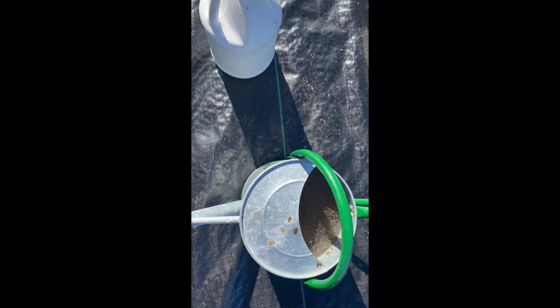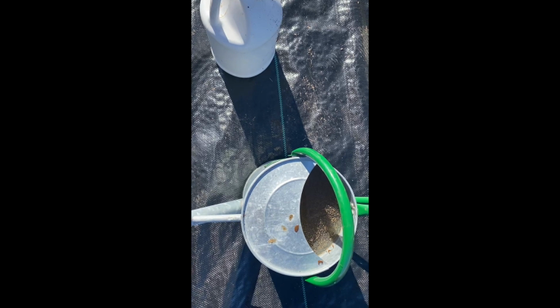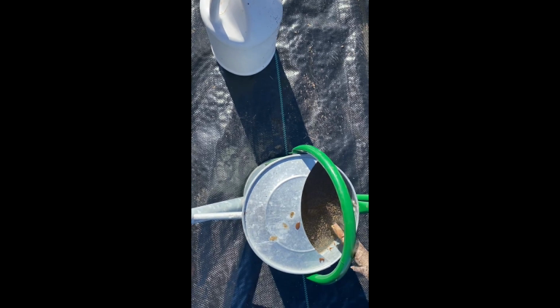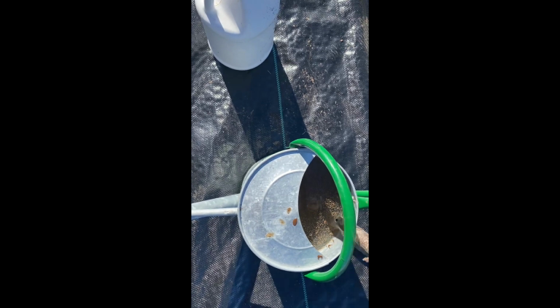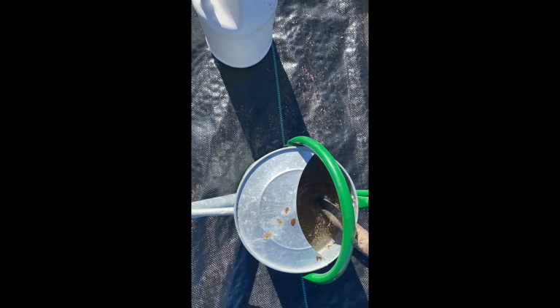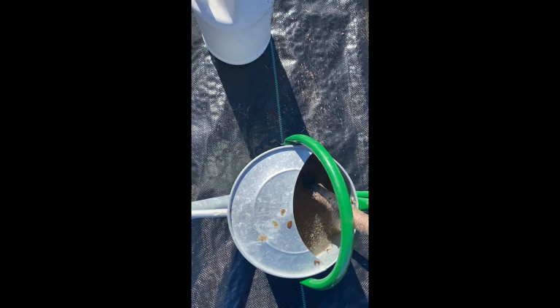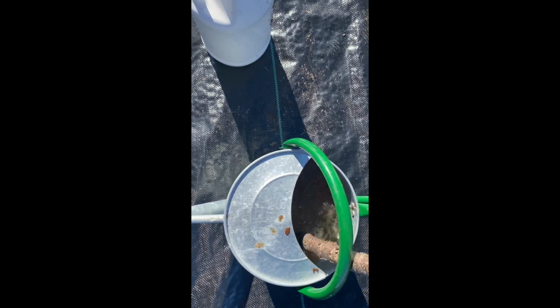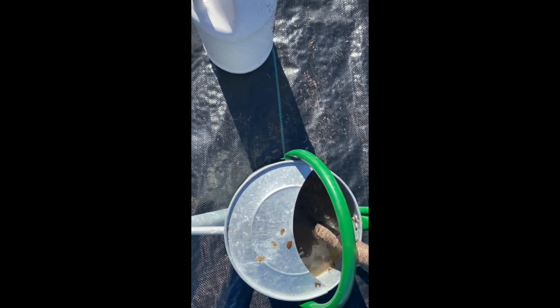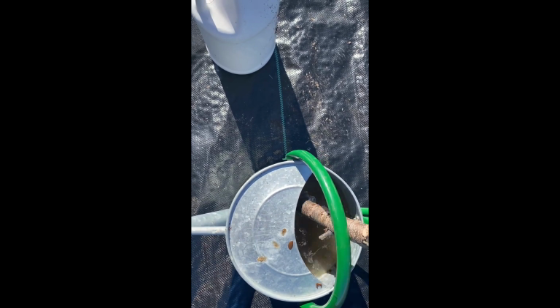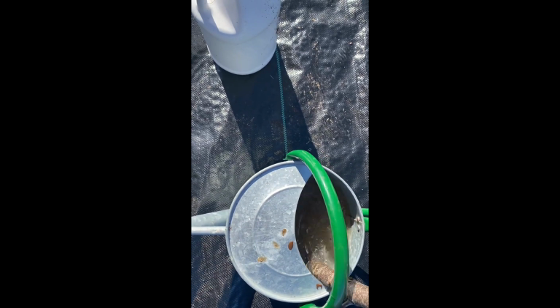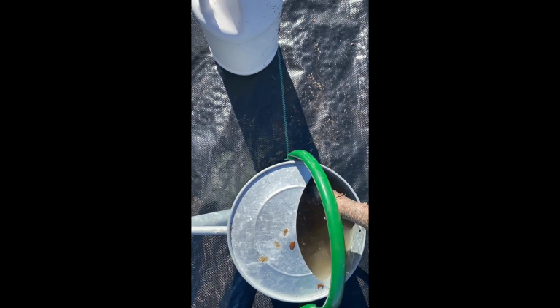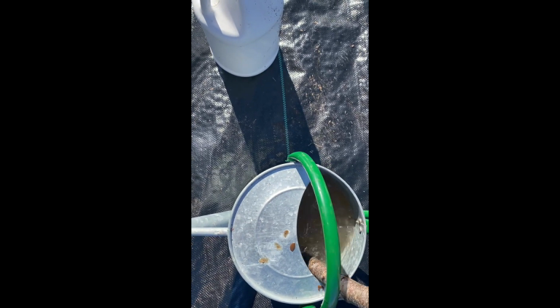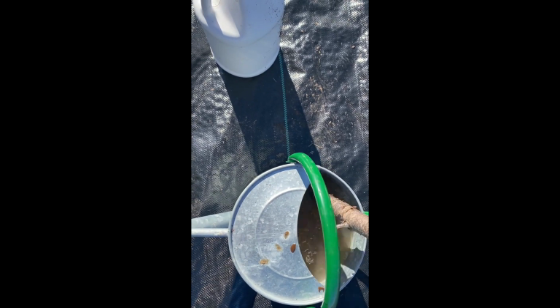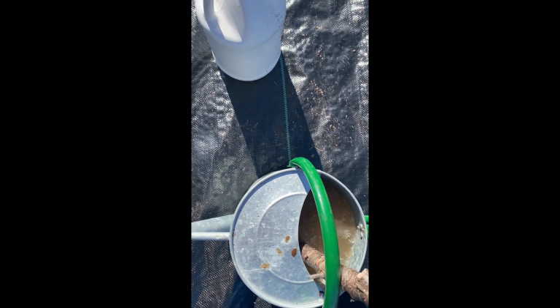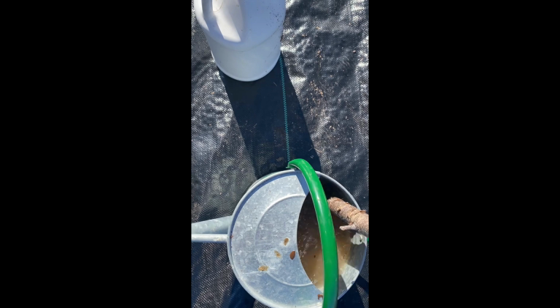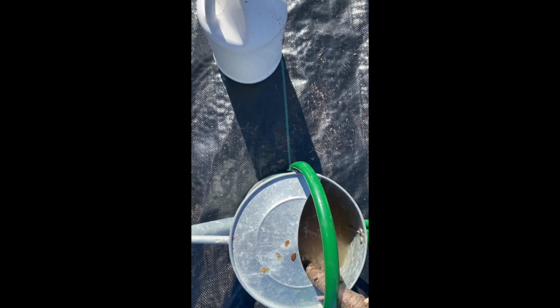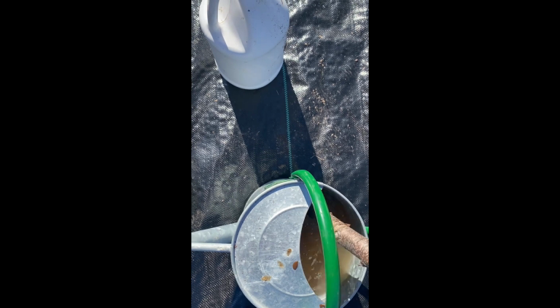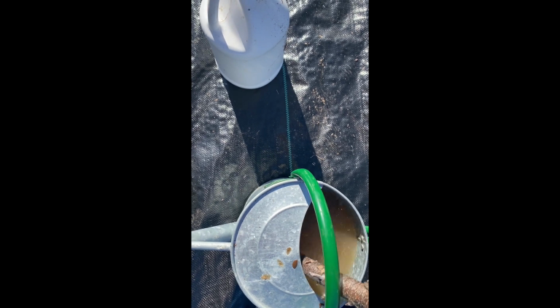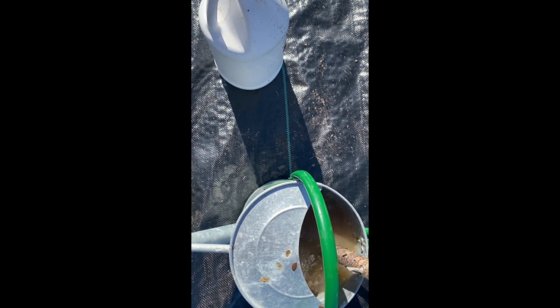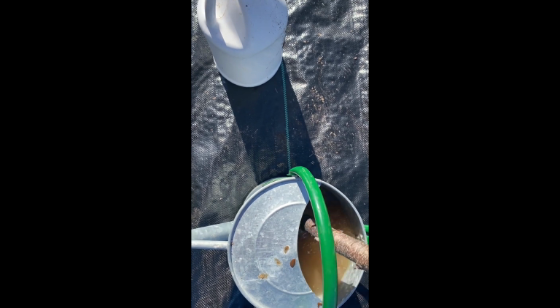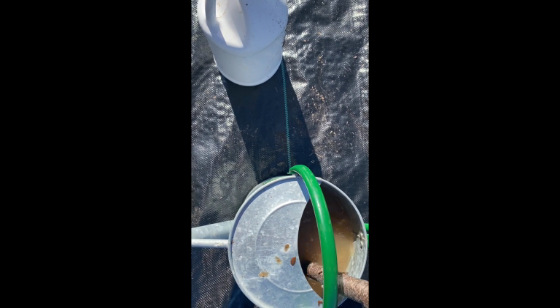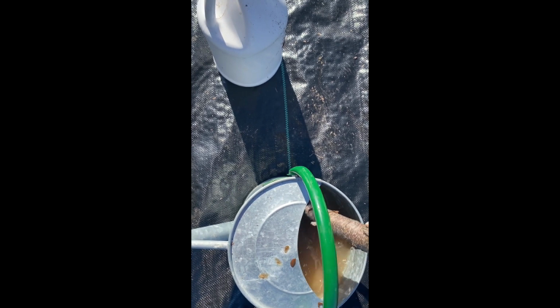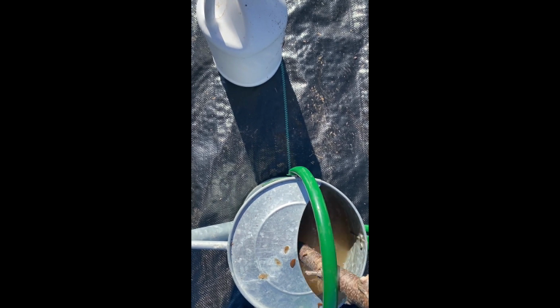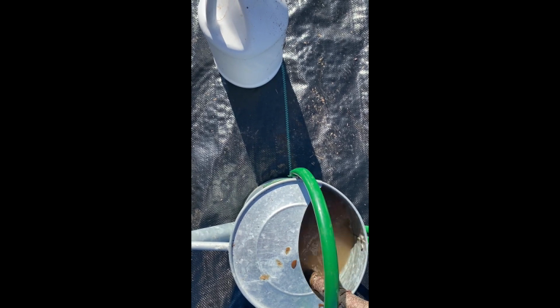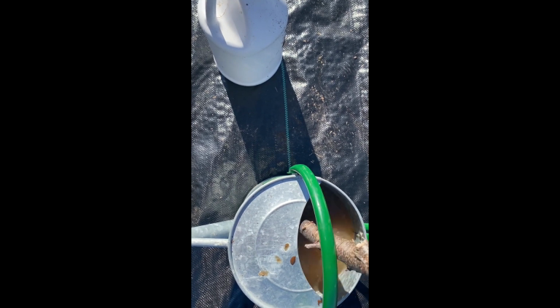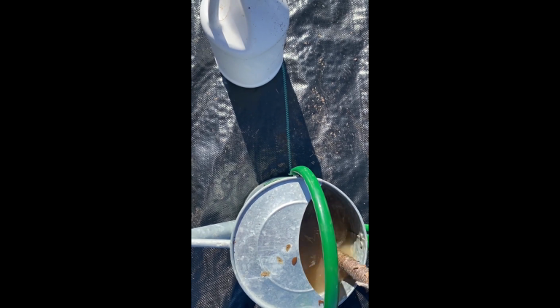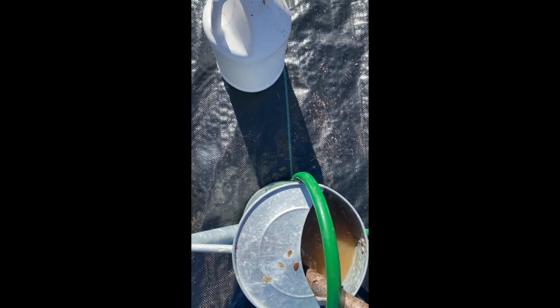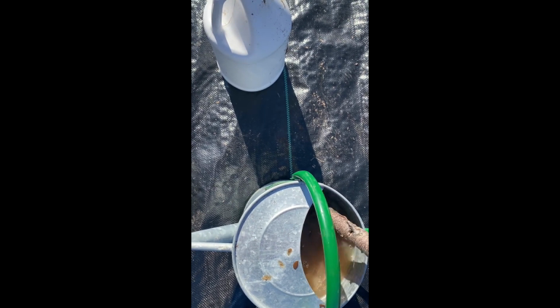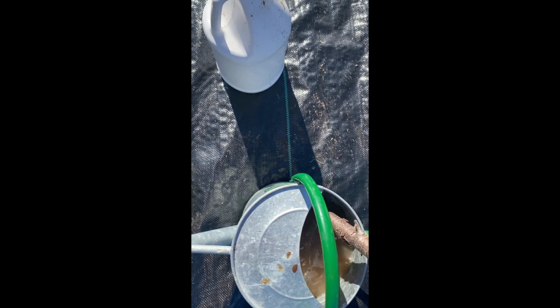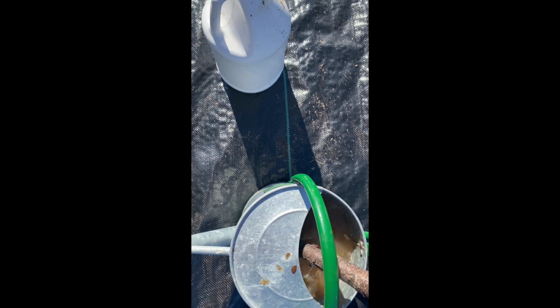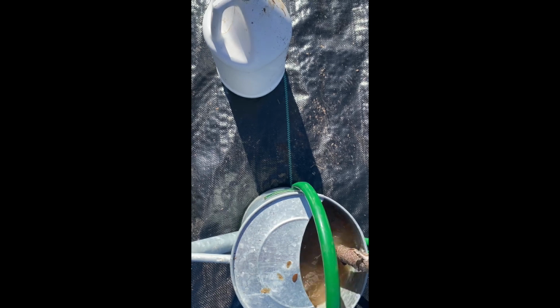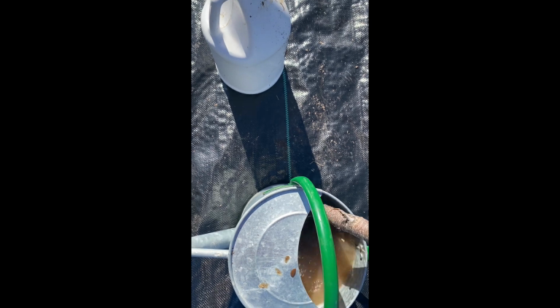The next thing you want to do is stir it up. I've gotten a stick and I'm just going to give it a good stir, trying not to splash it — because this stuff smells bad.